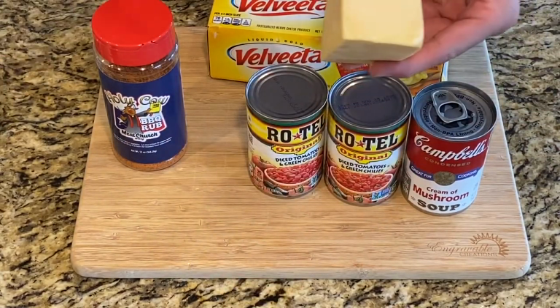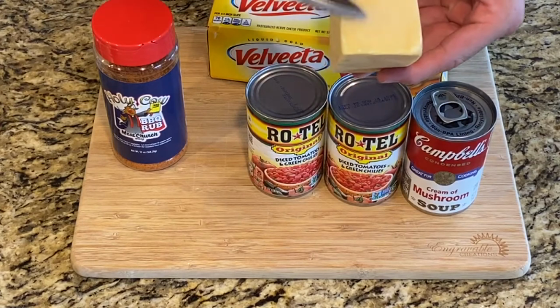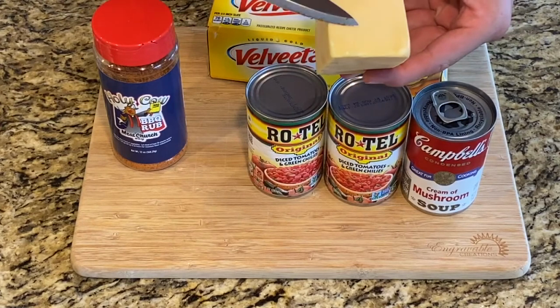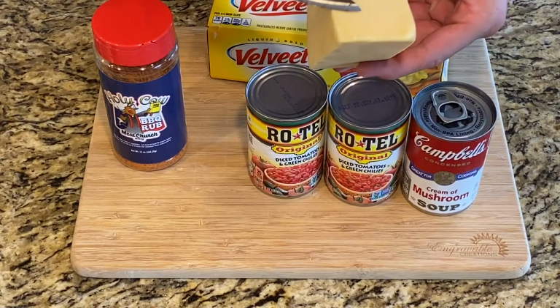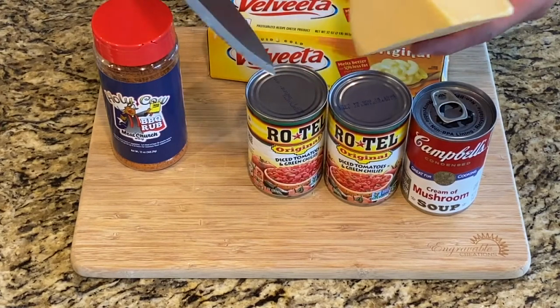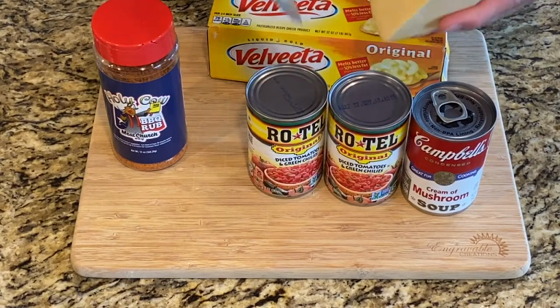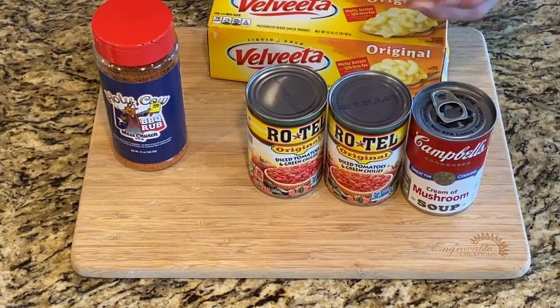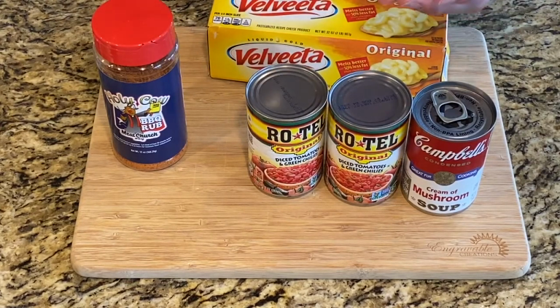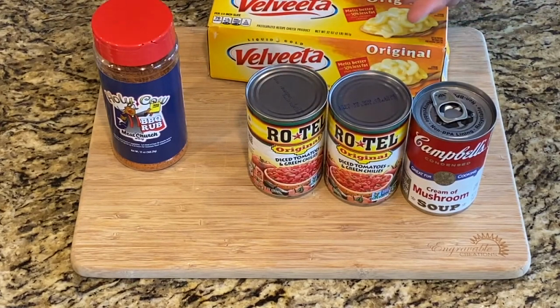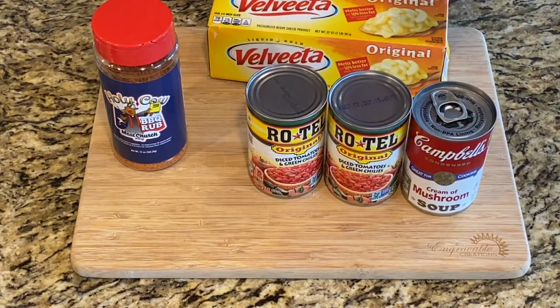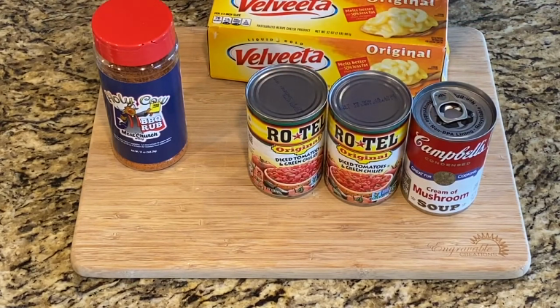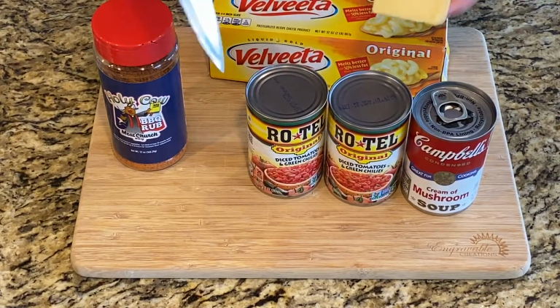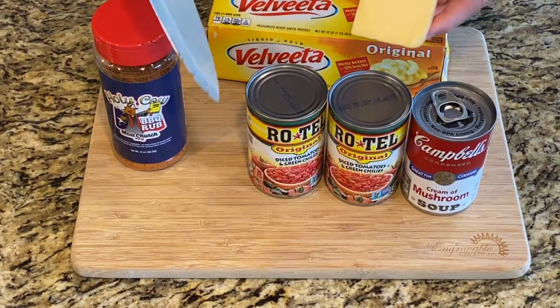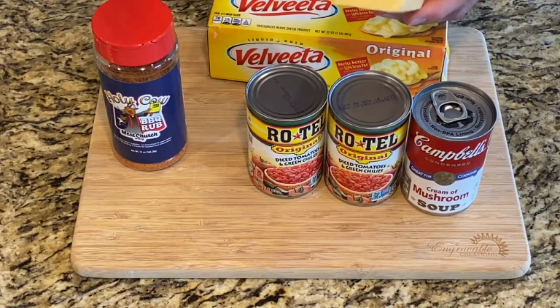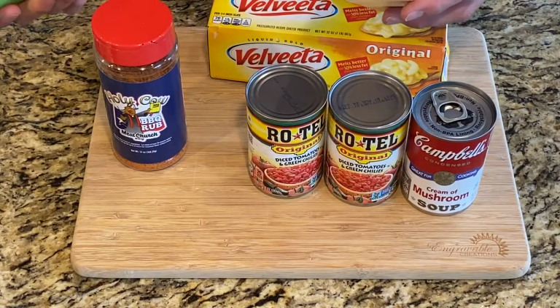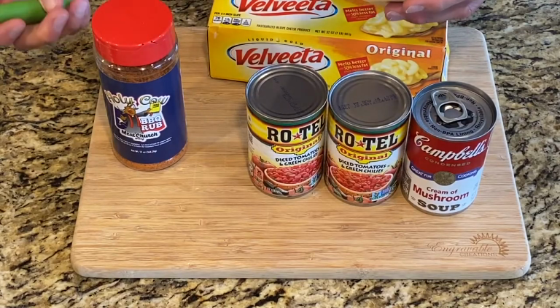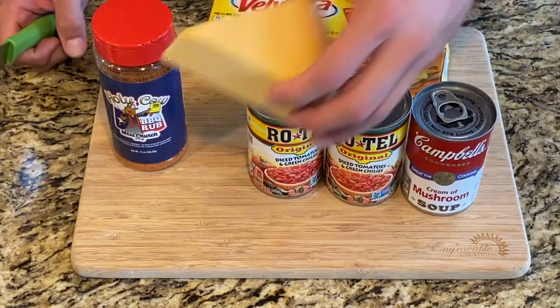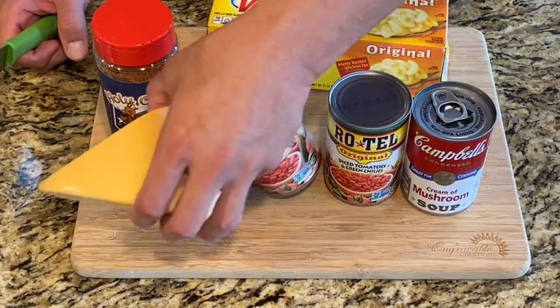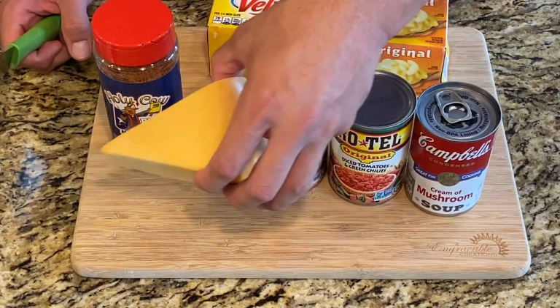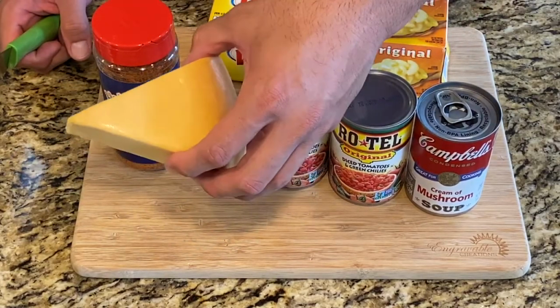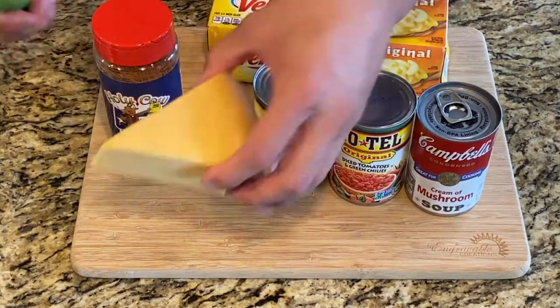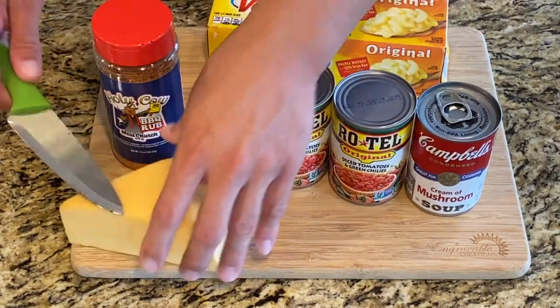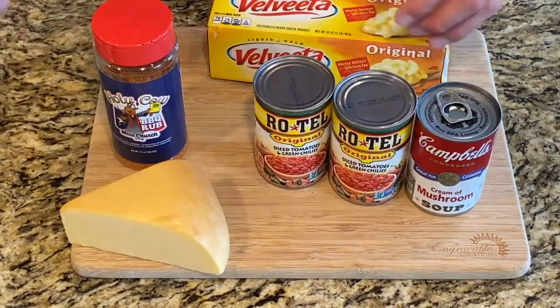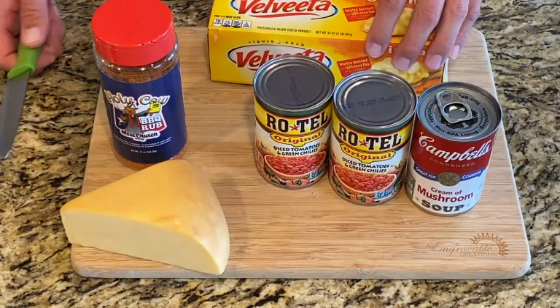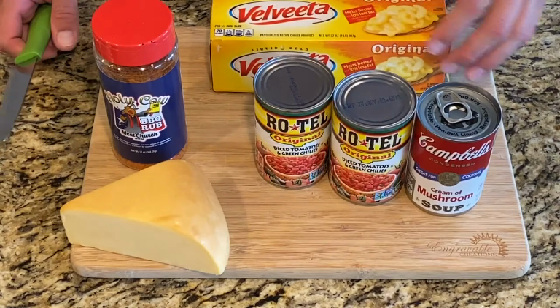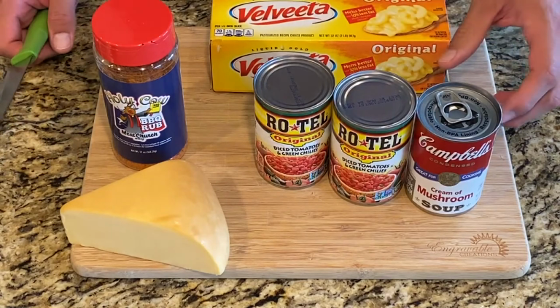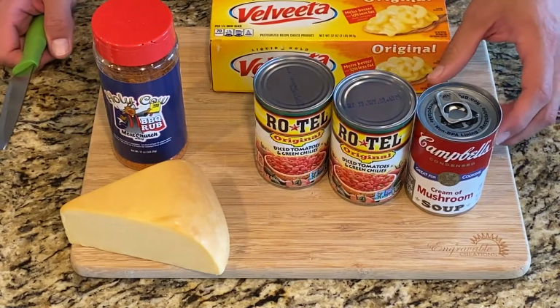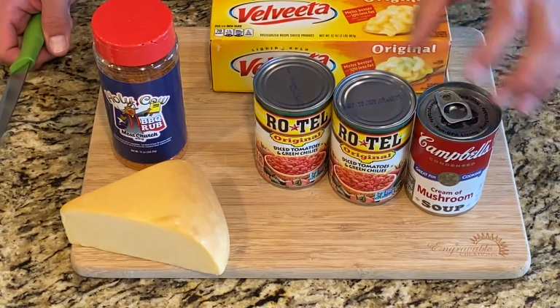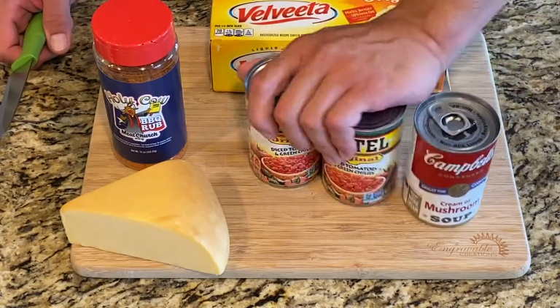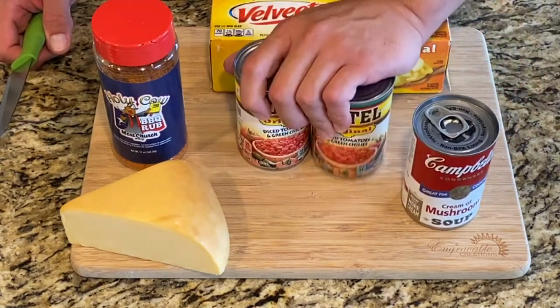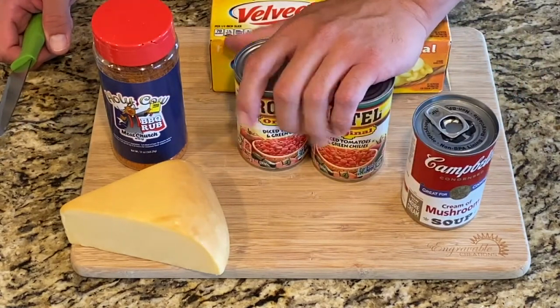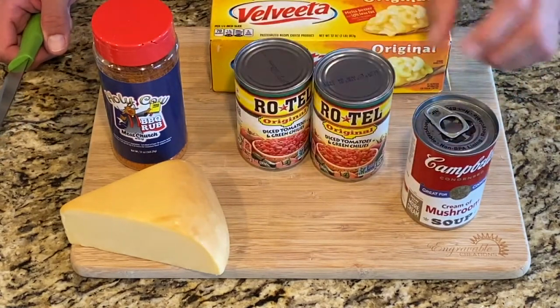The smoked gouda does add smoke flavor, so today we're going to do it in the crock pot. A lot of people smoke this — we'll smoke it at some point on a different day — but the smoked gouda will add smoke taste if you want to keep it in a crock pot.